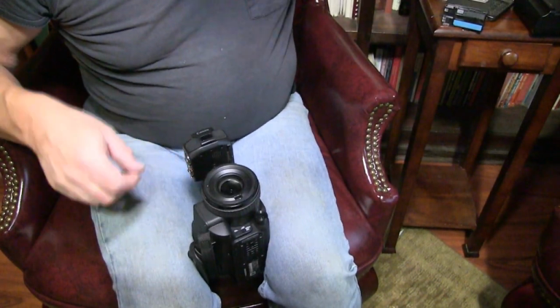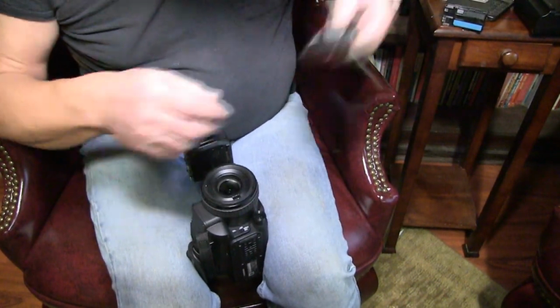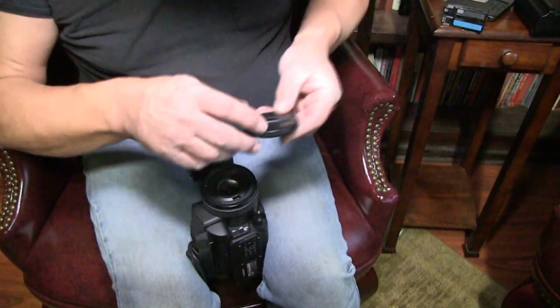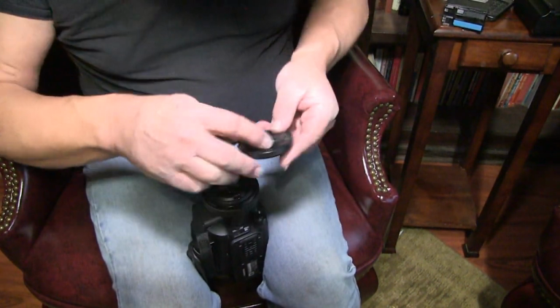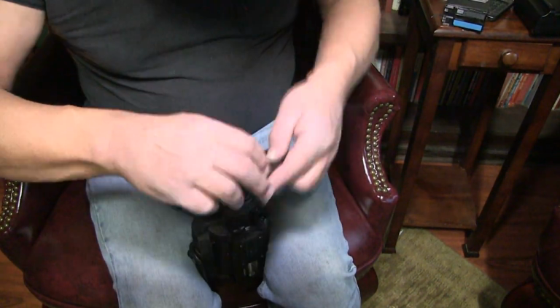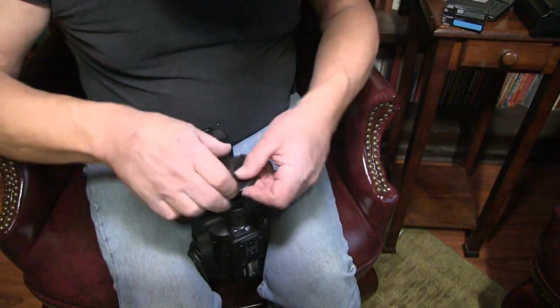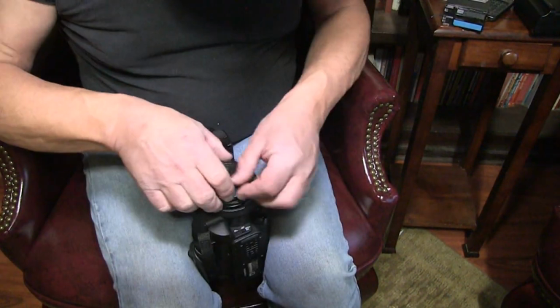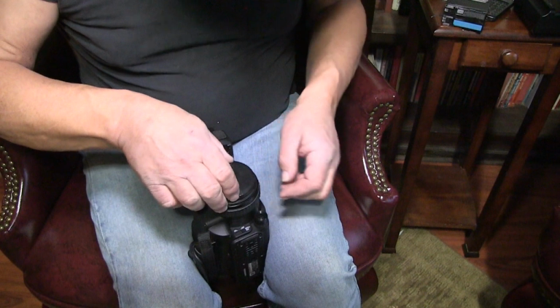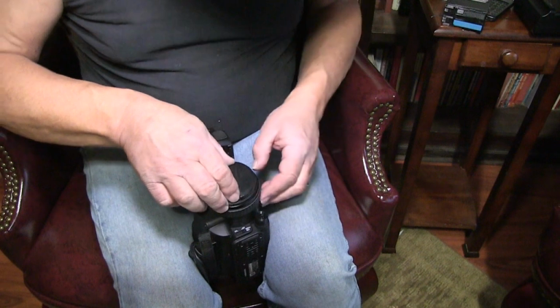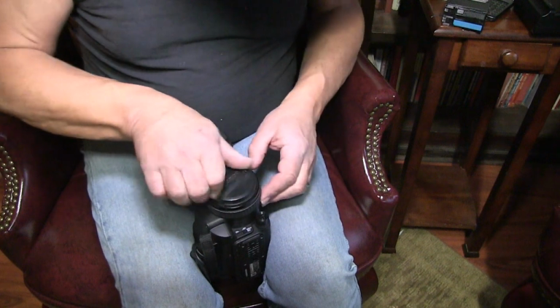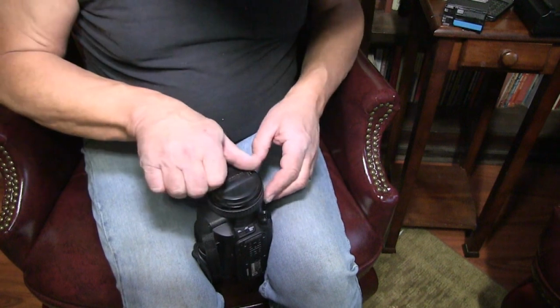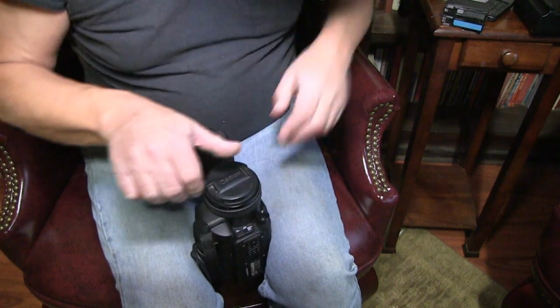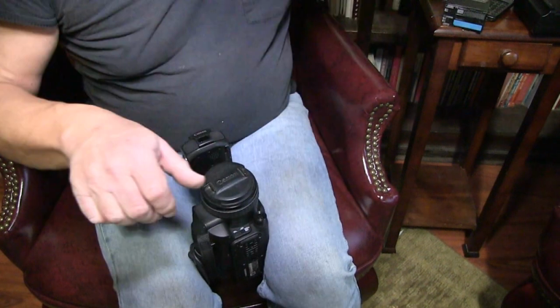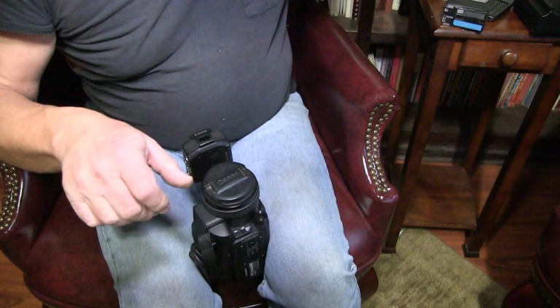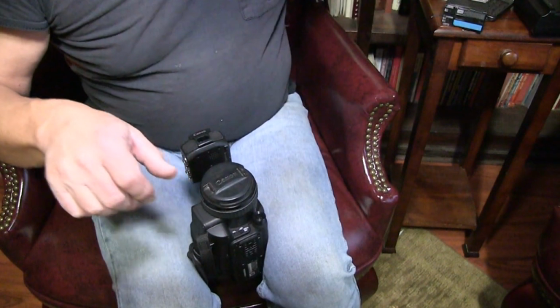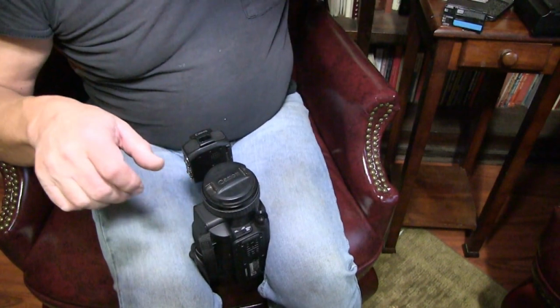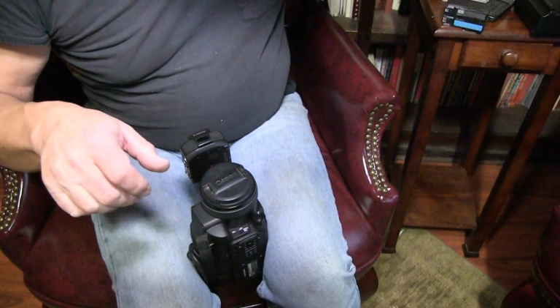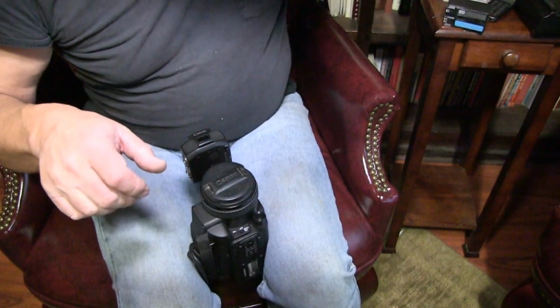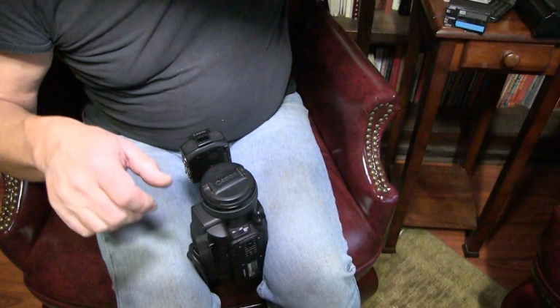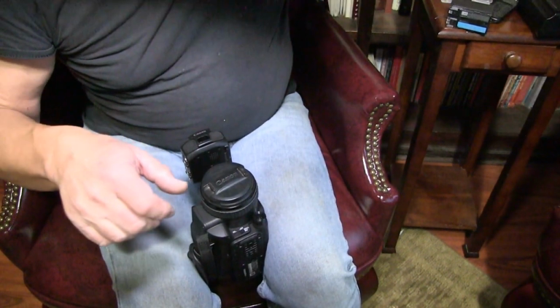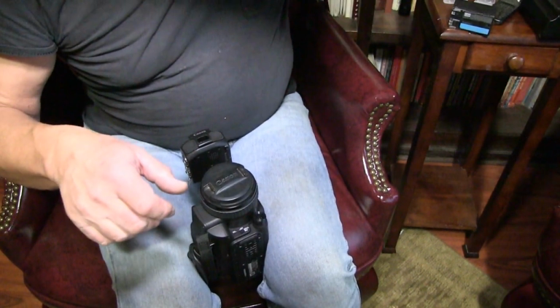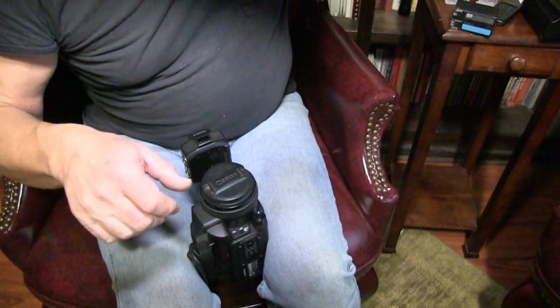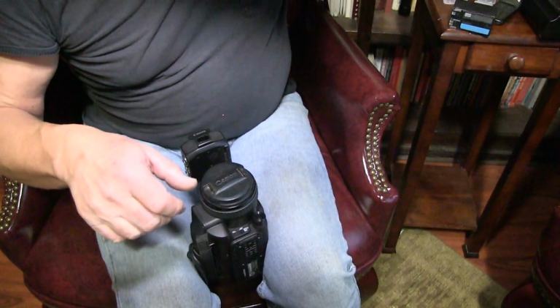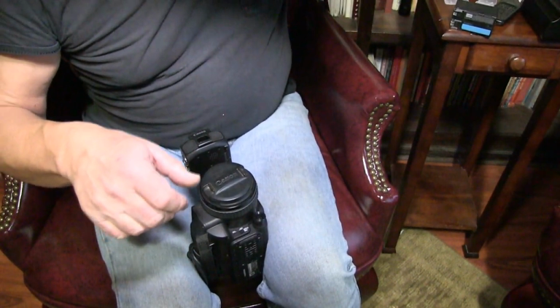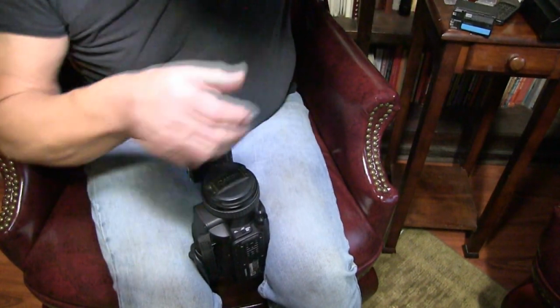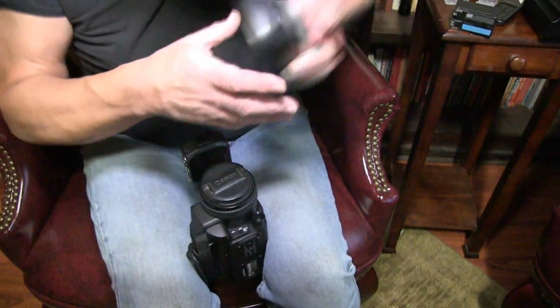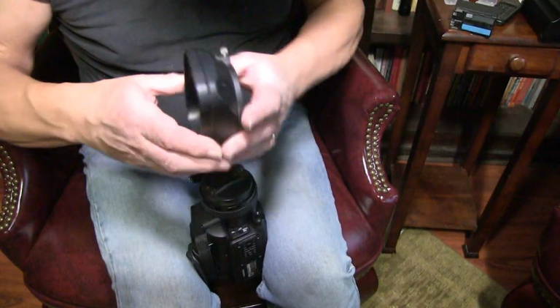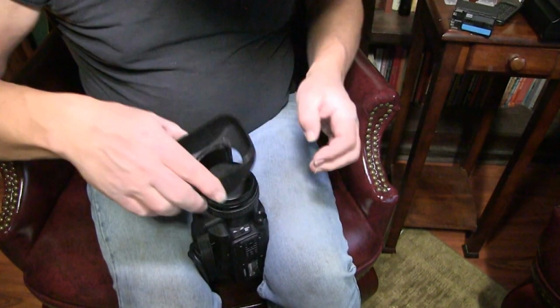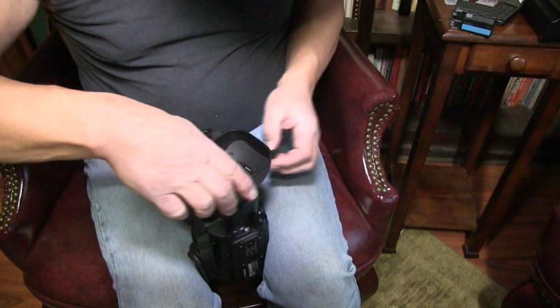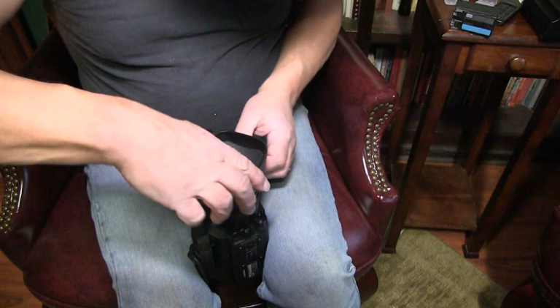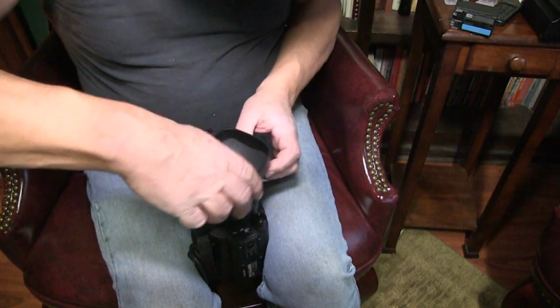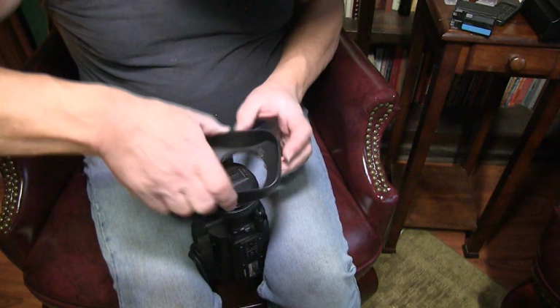Put the lens cover on, then put the lens shroud on.